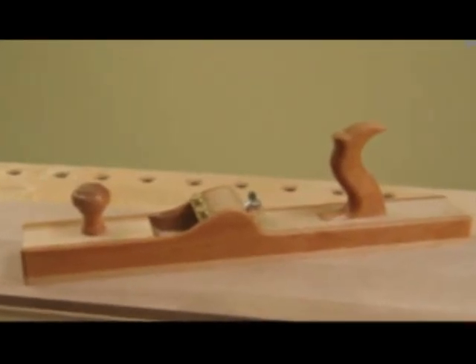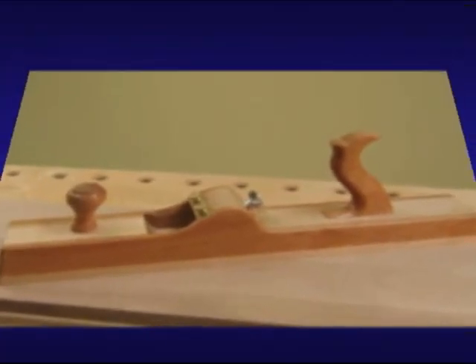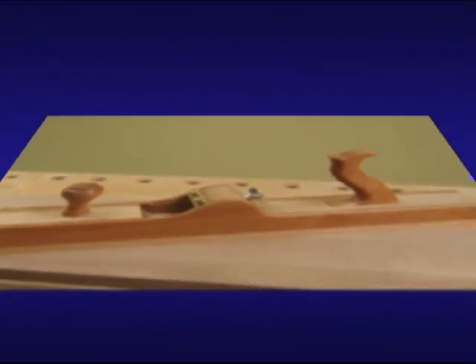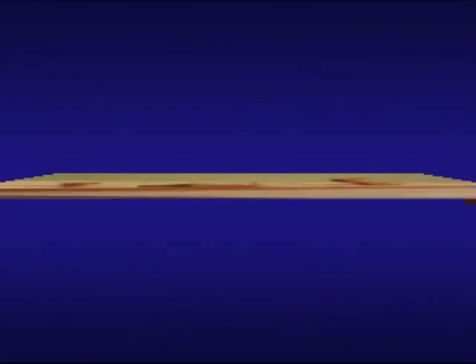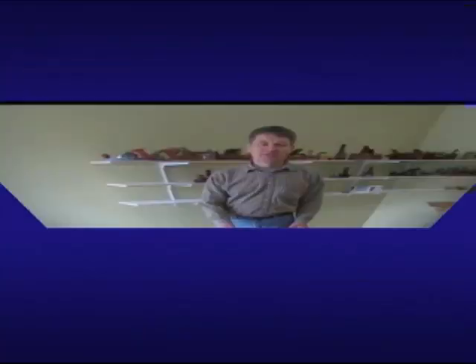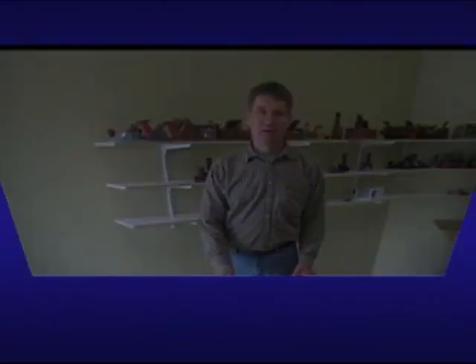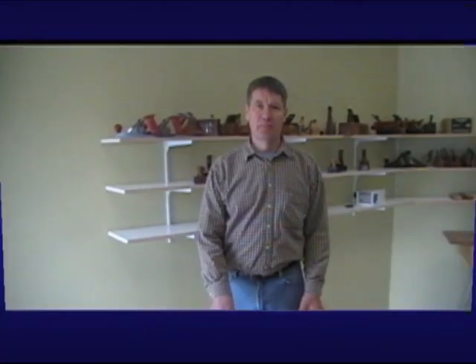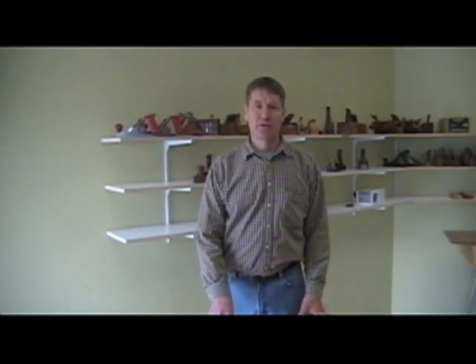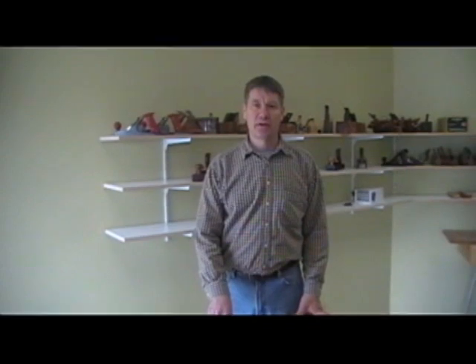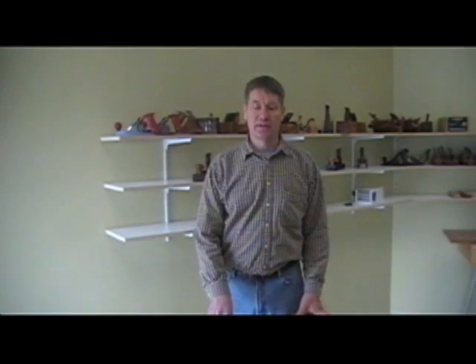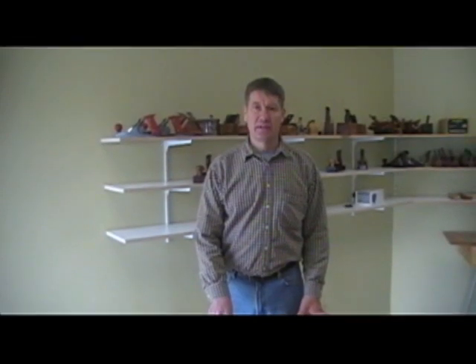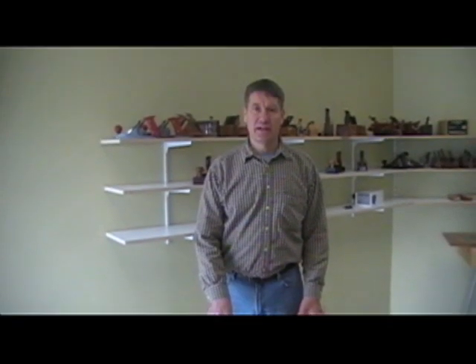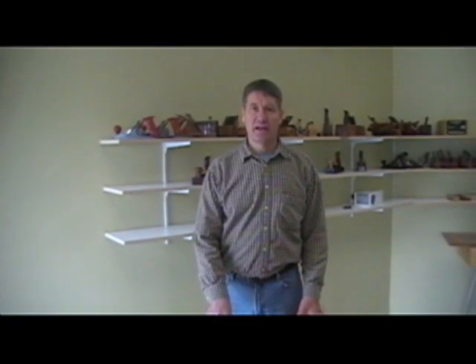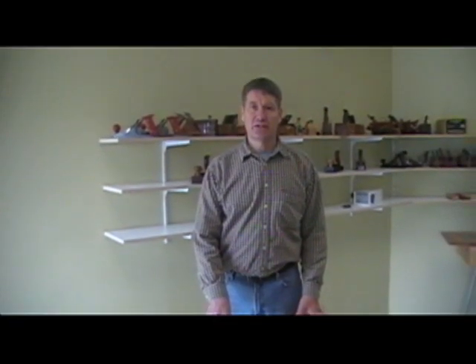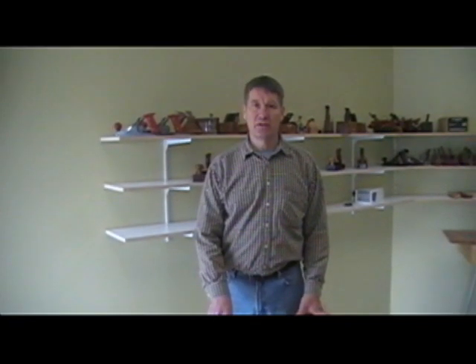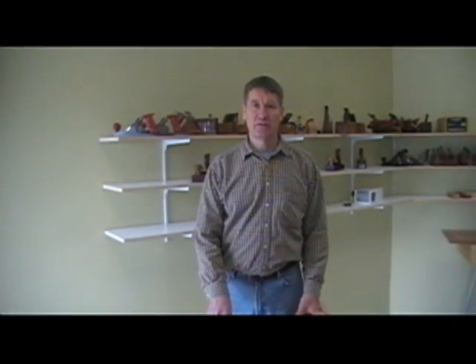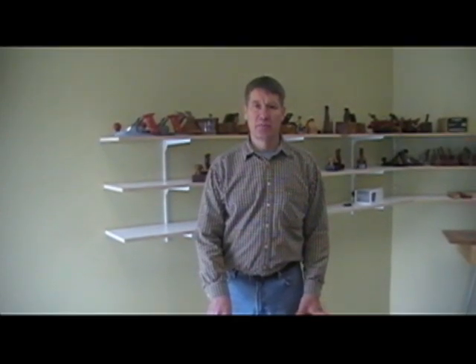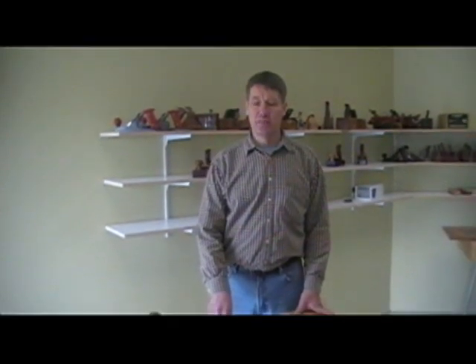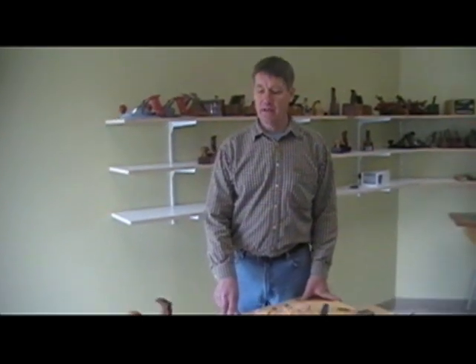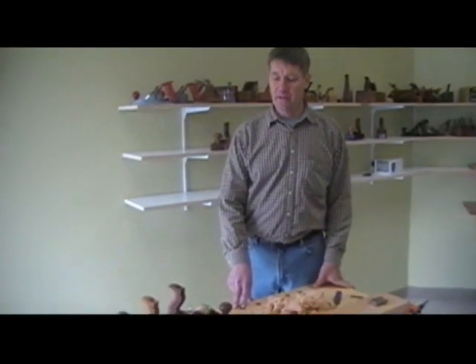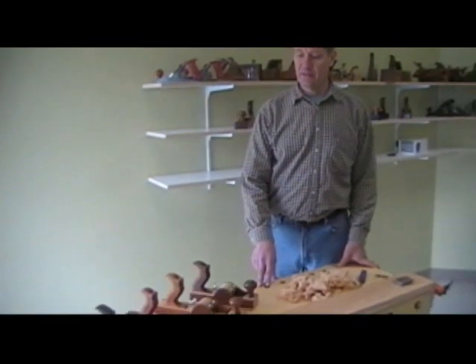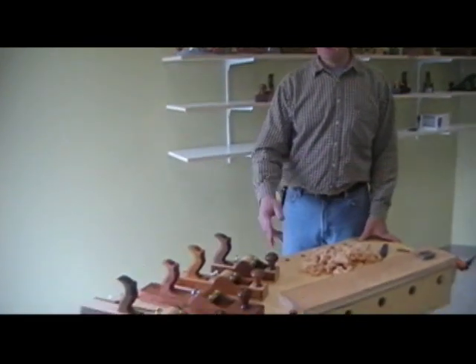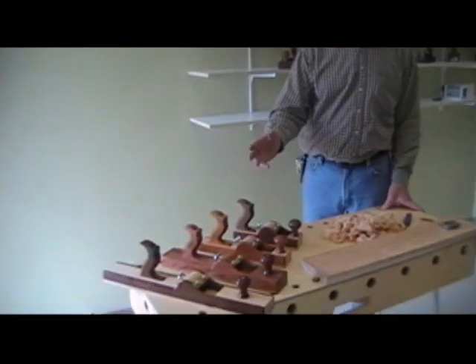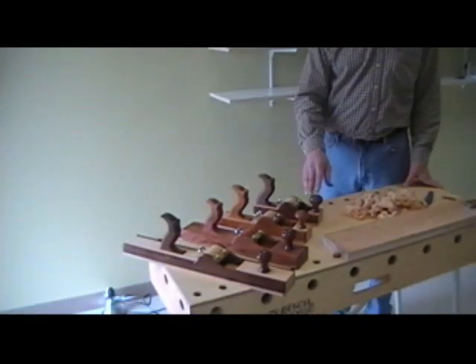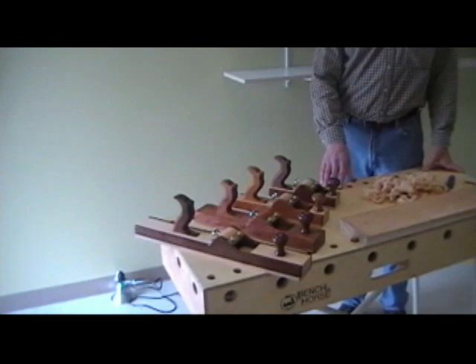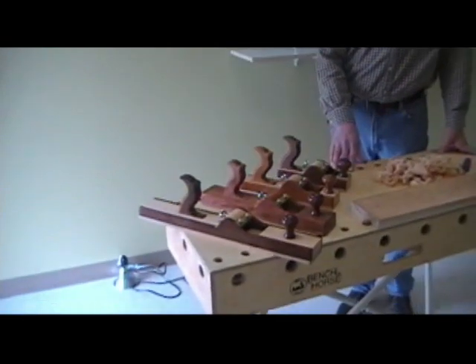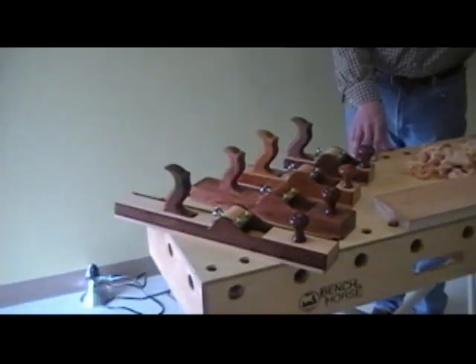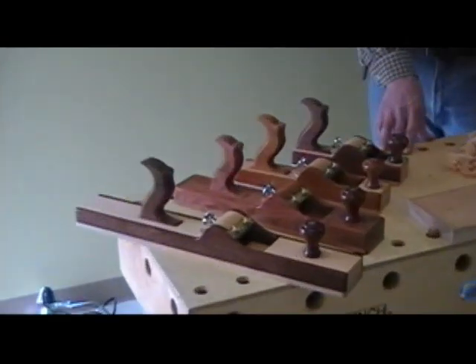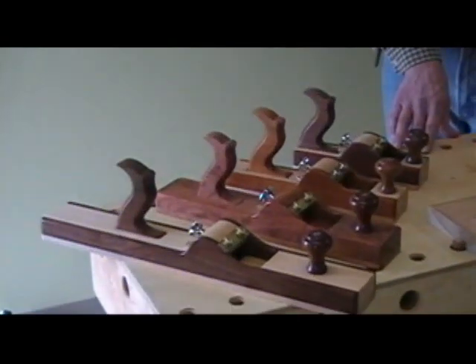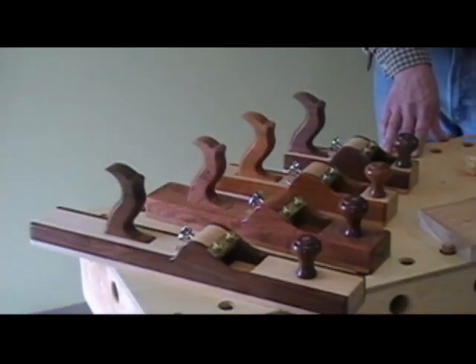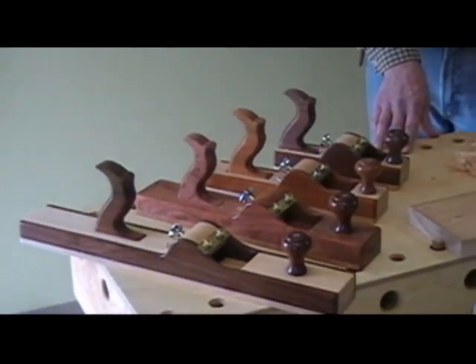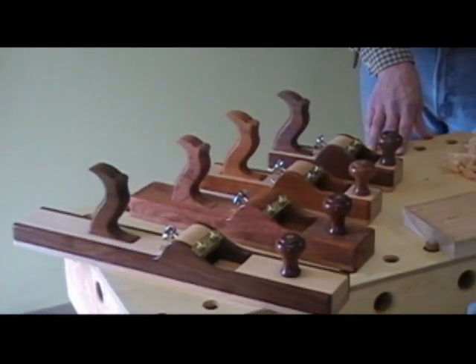Hi, I'm Gary Bloom, owner of Bloom Tool Company. Today I'd like to show you the Bloom Plane and discuss its various features and give a little demonstration of its use.